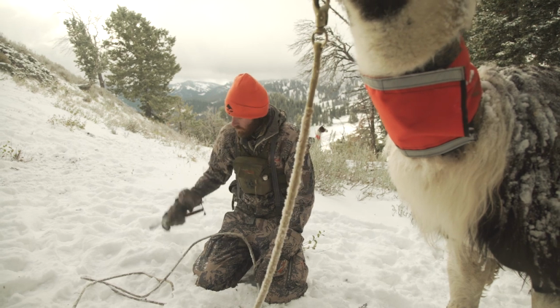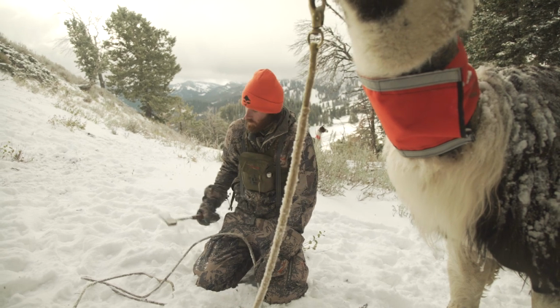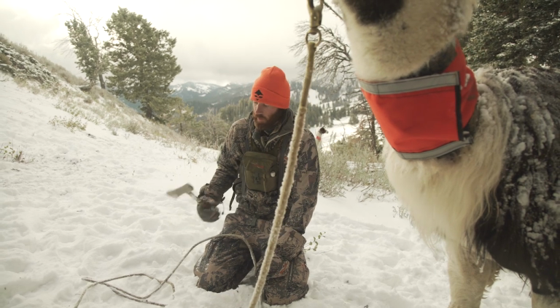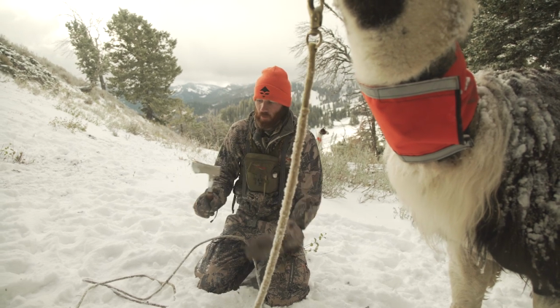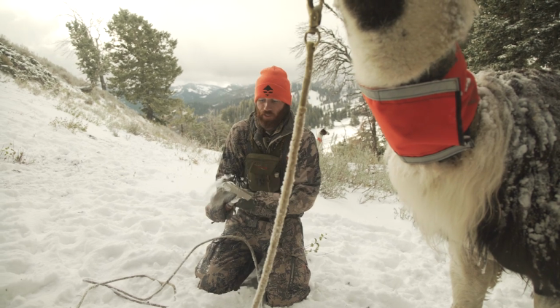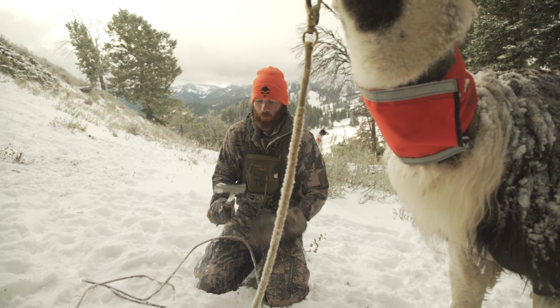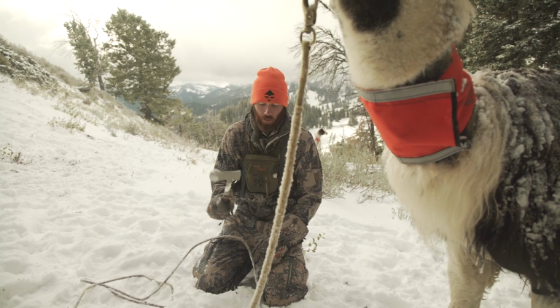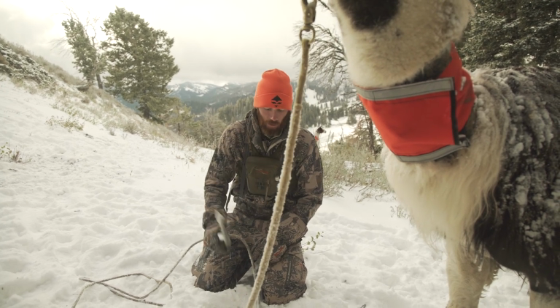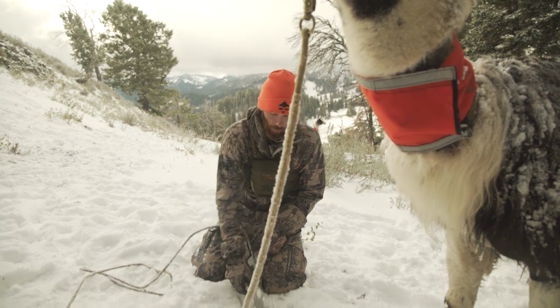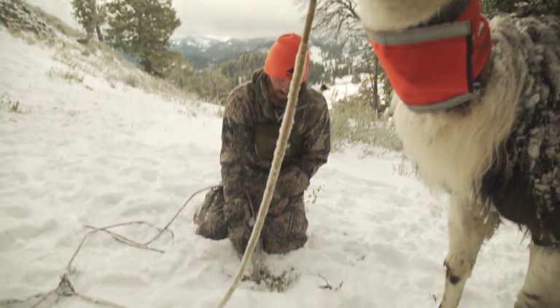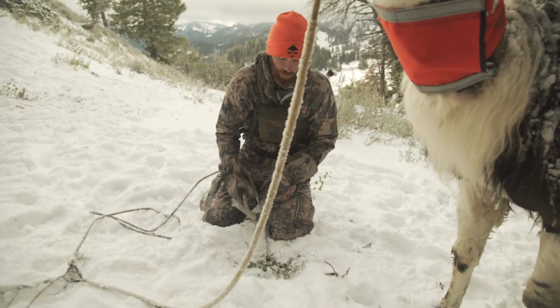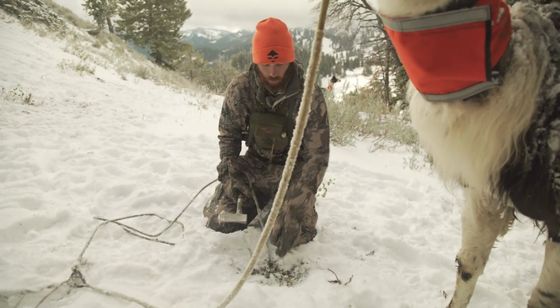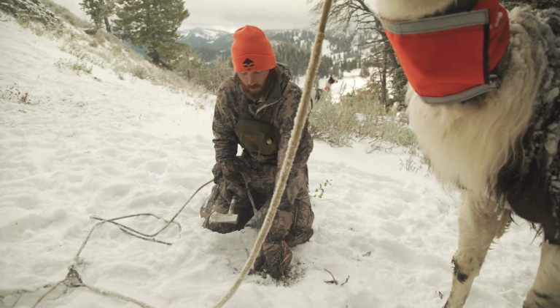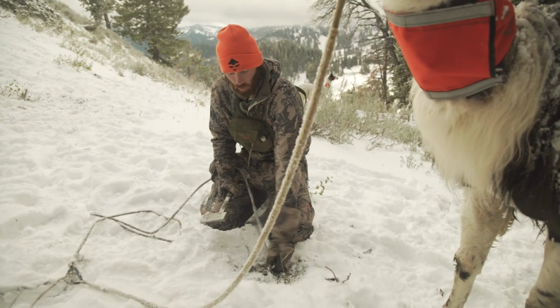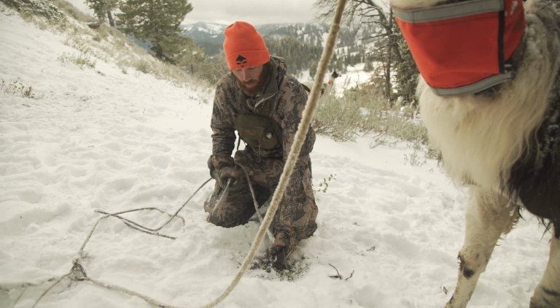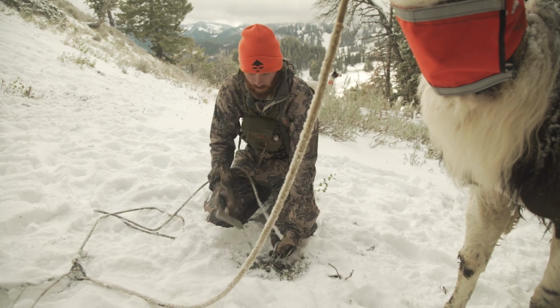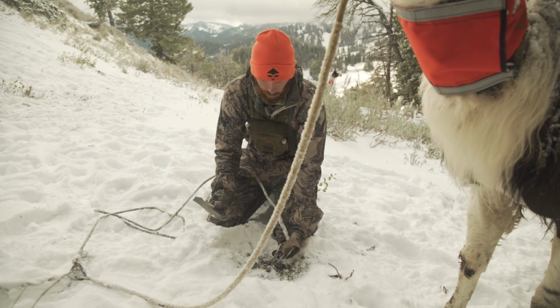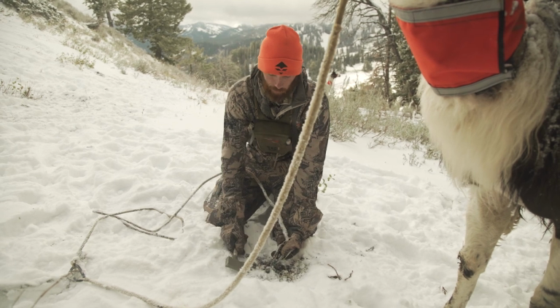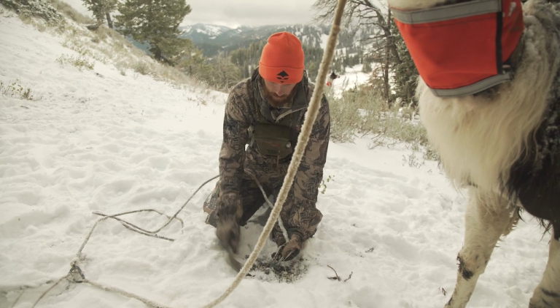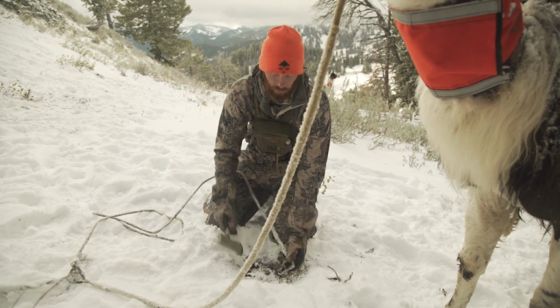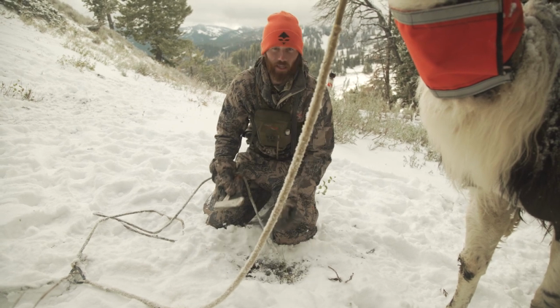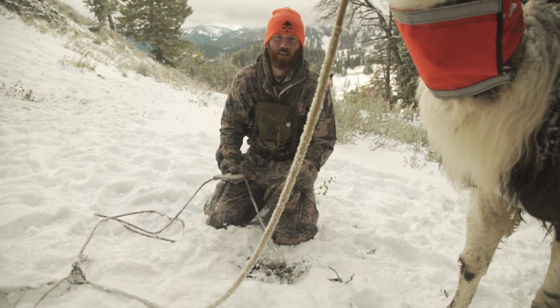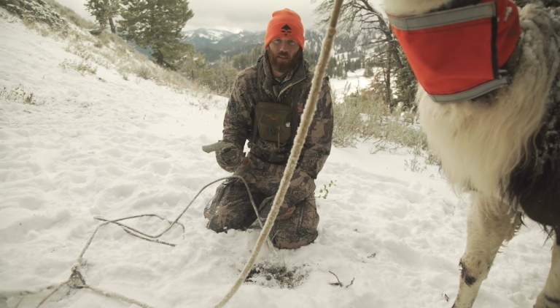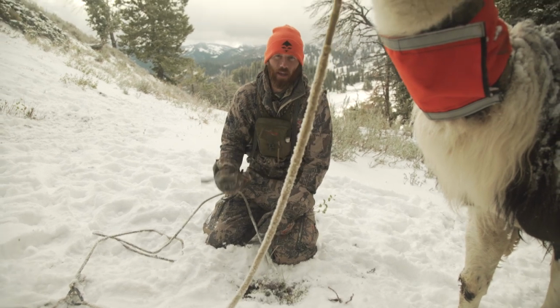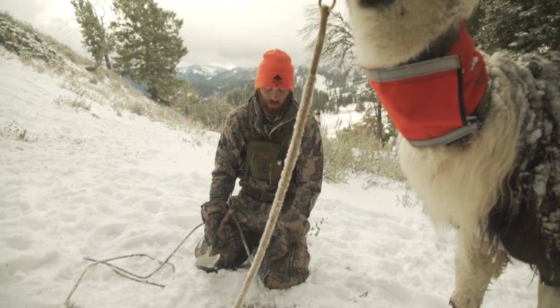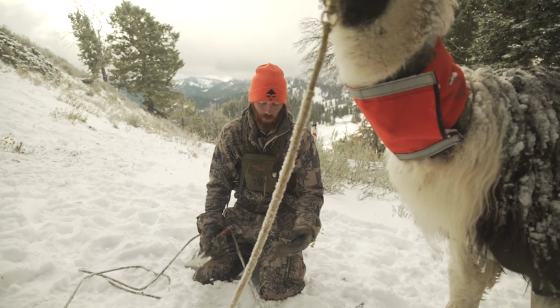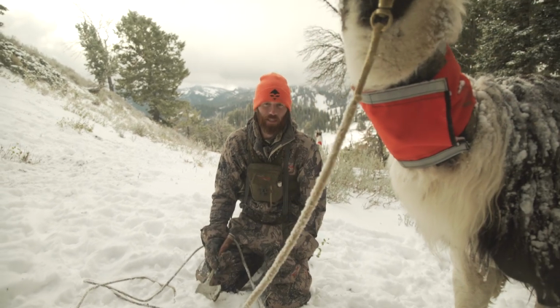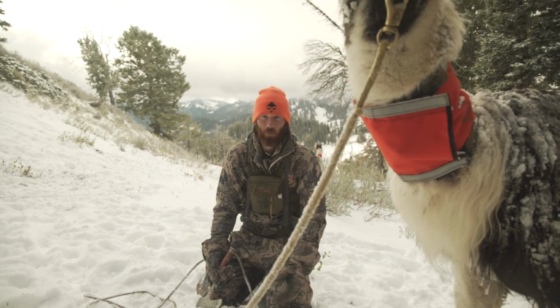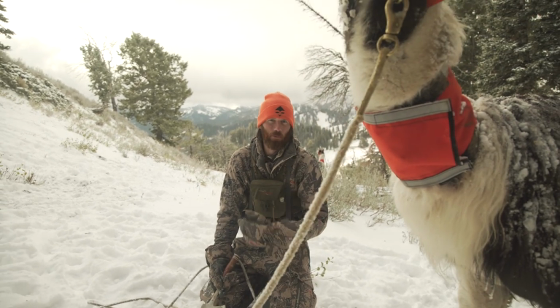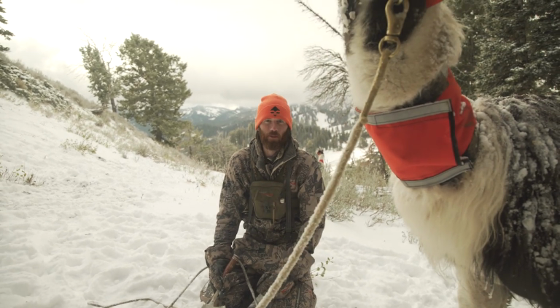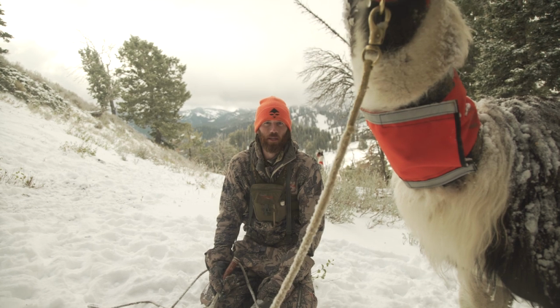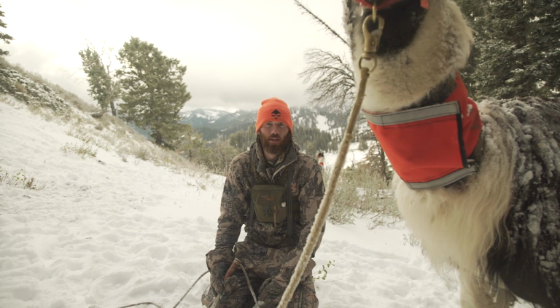What I like to do is take a little hatchet with me. You can pound the stake in, and also in this hard ground a lot of times I need to dig out the stakes with a hatchet, so this helps make it easier when I'm moving the llamas from day to day.